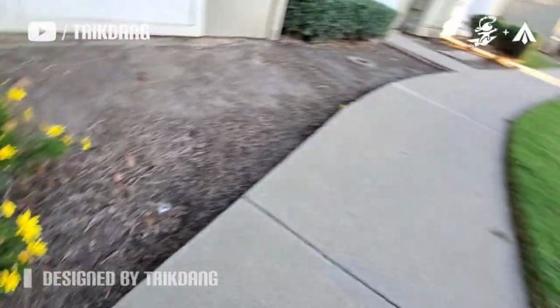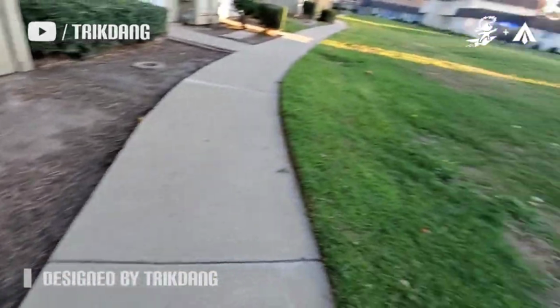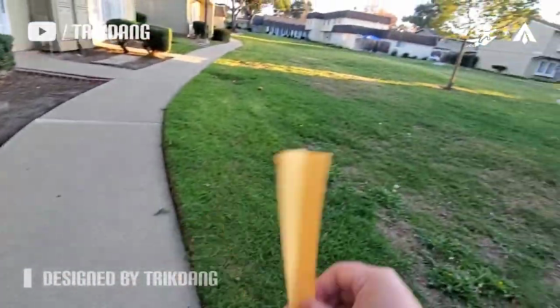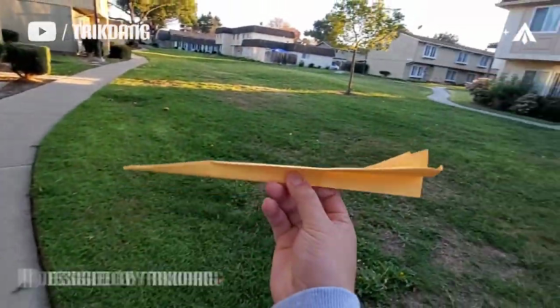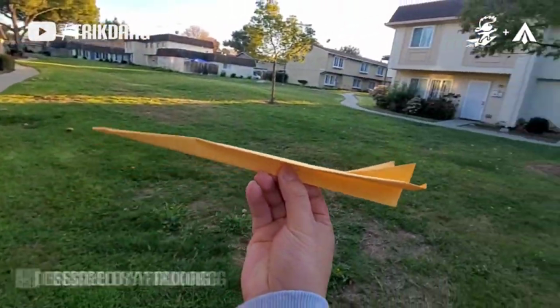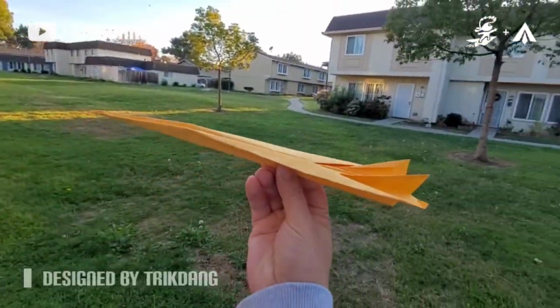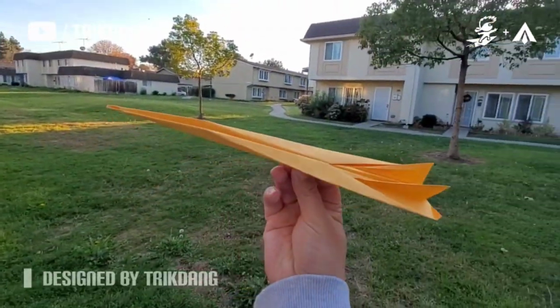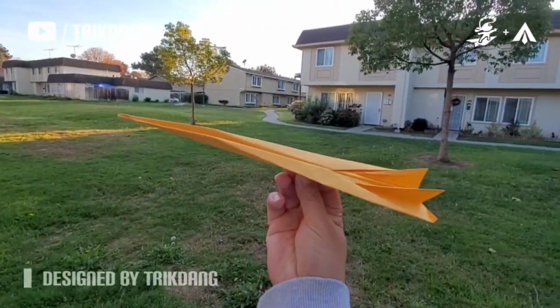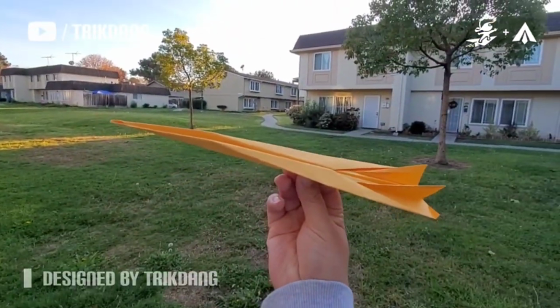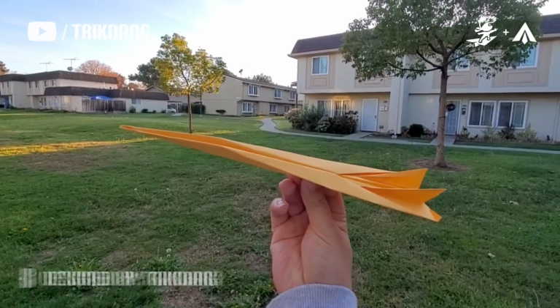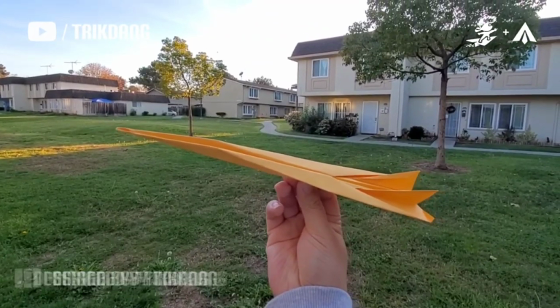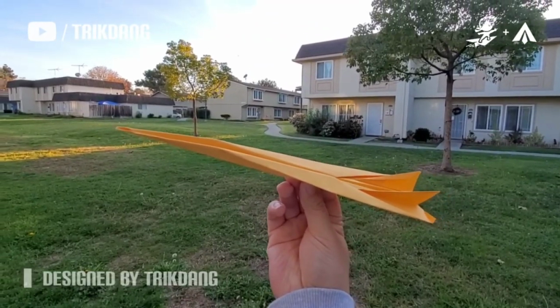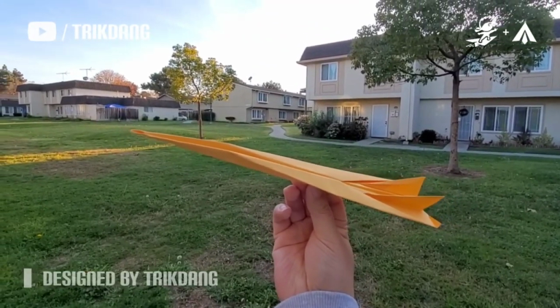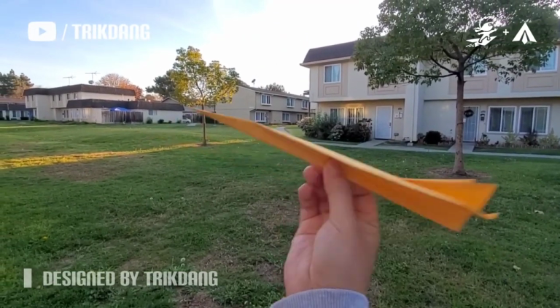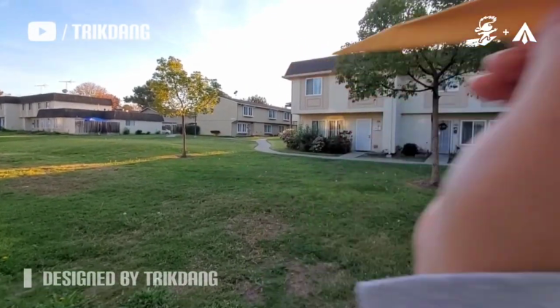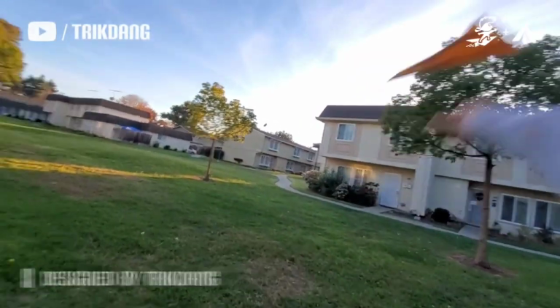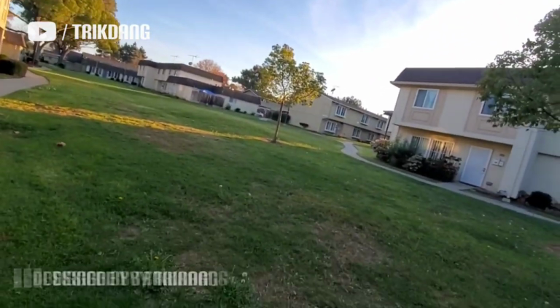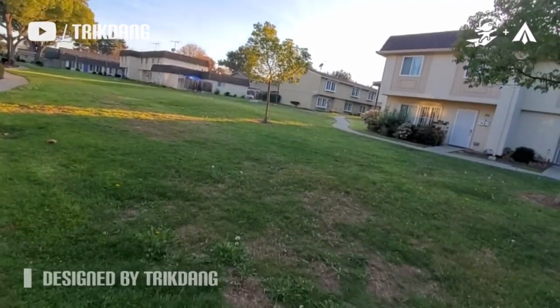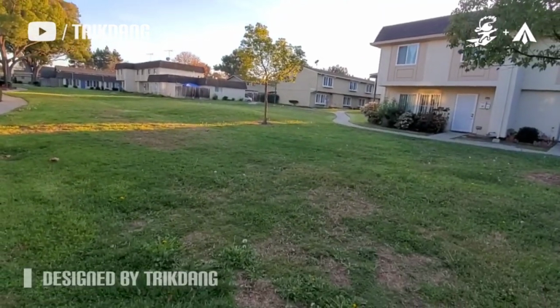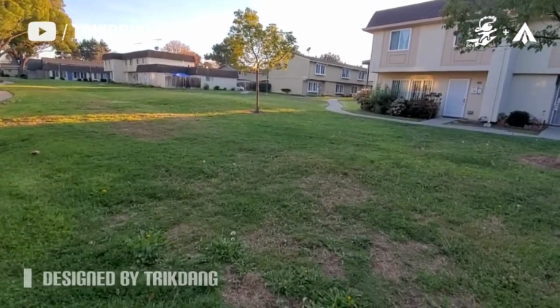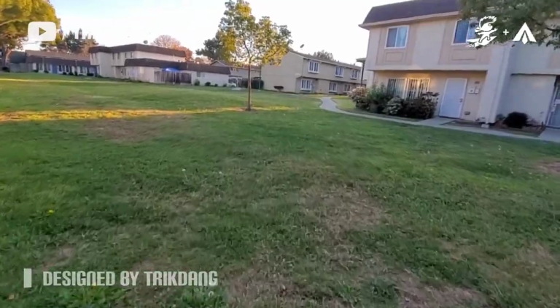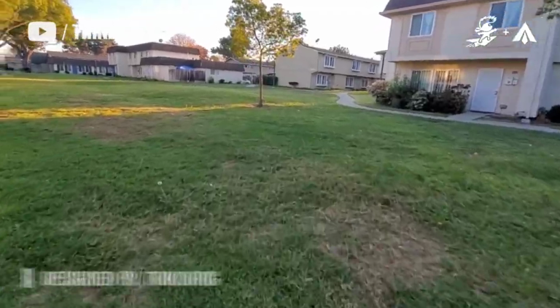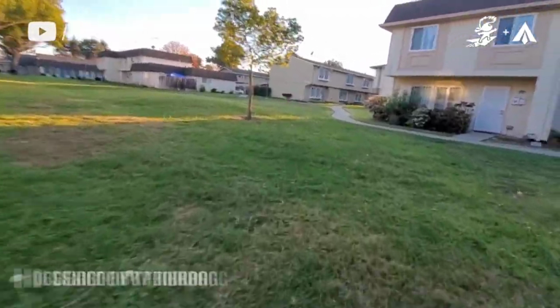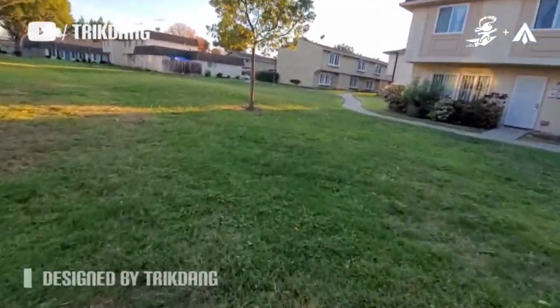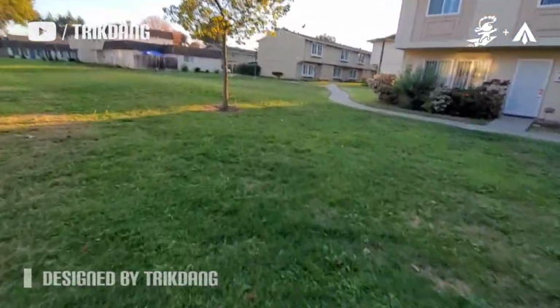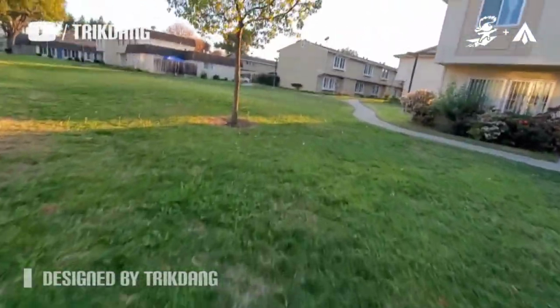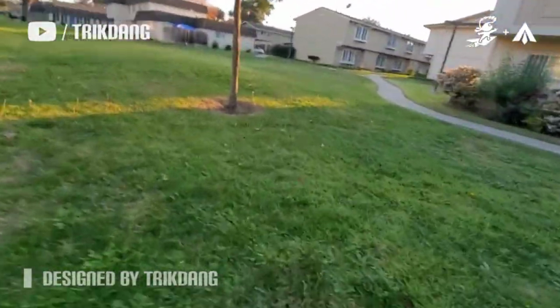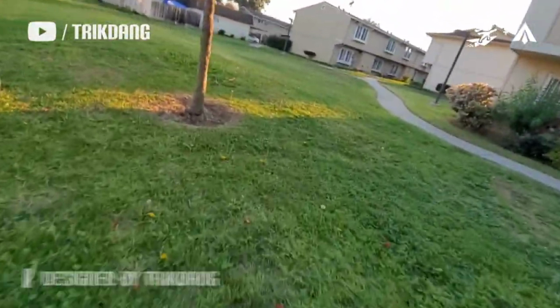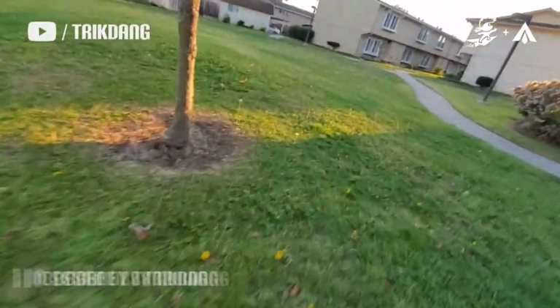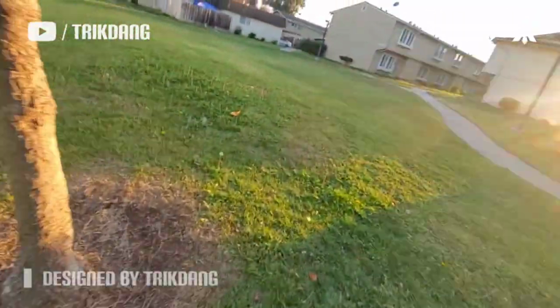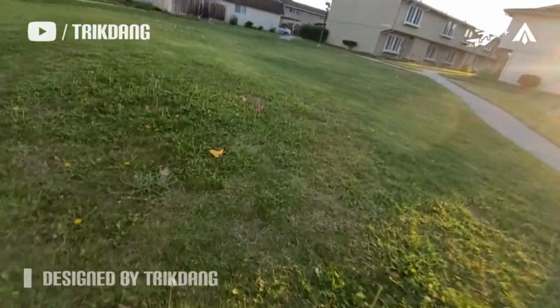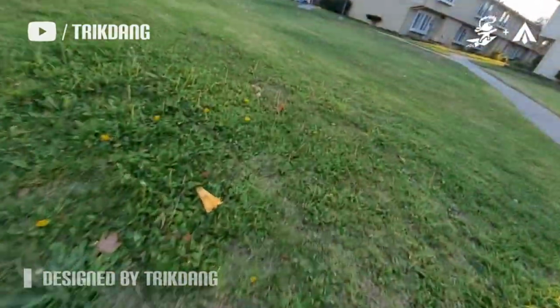Let me hold the paper airplane right here and throw it one more time. Hold it right here and then let me make a throw. Cool. Let me pick it up — it's right here already.